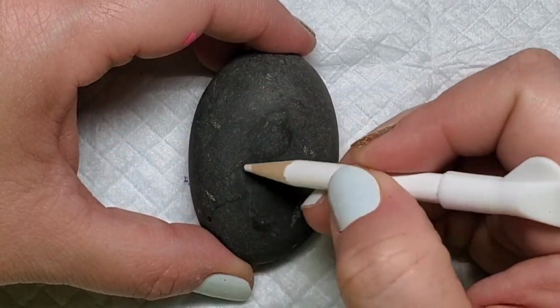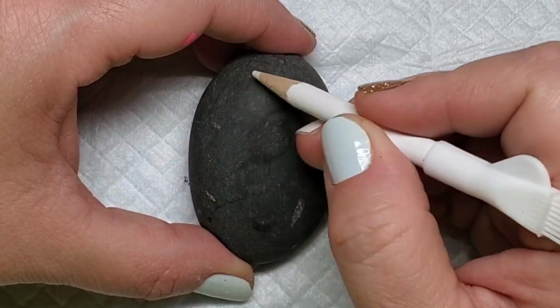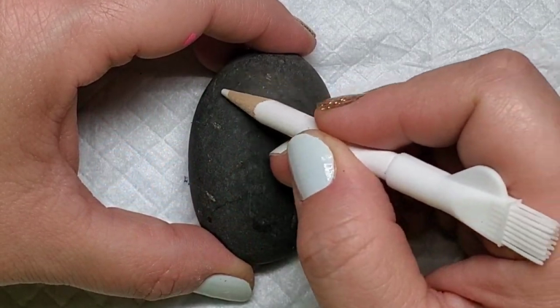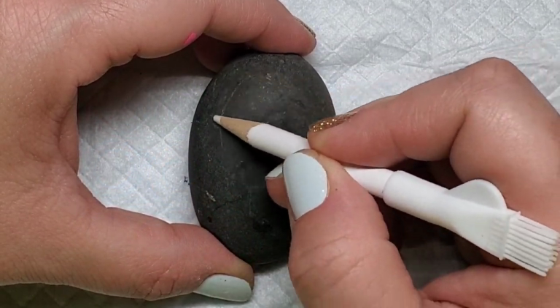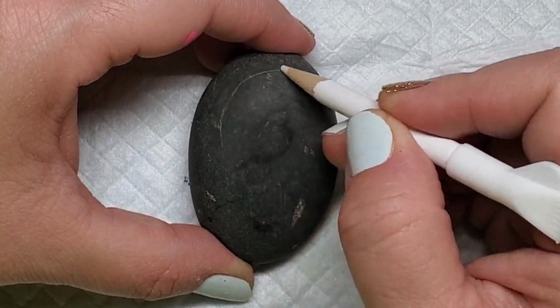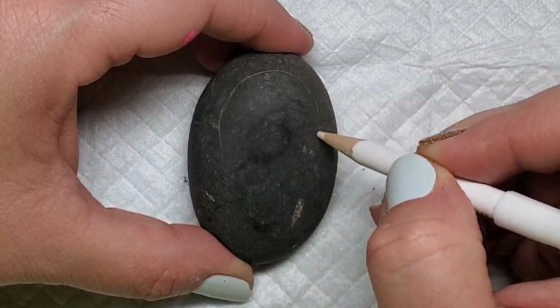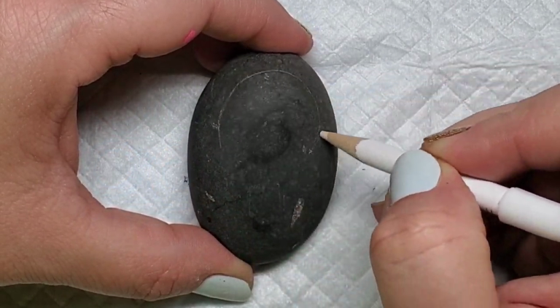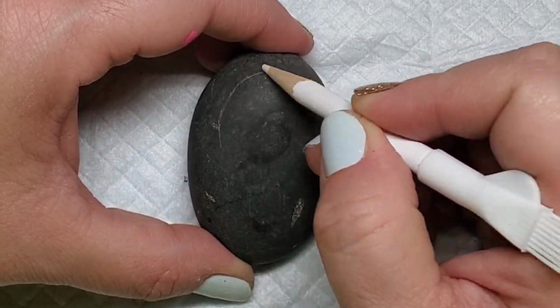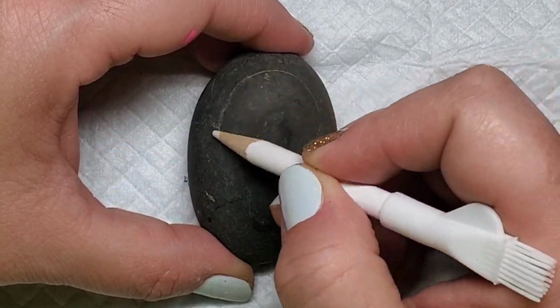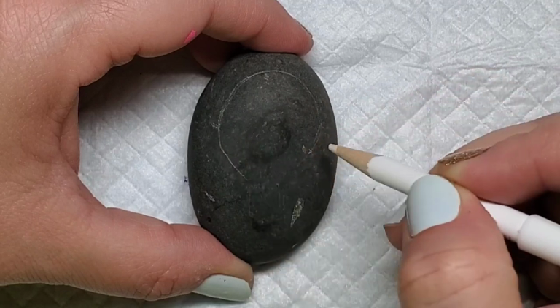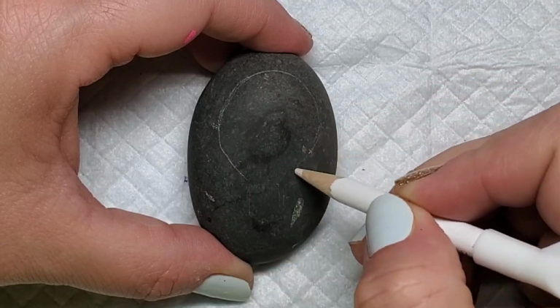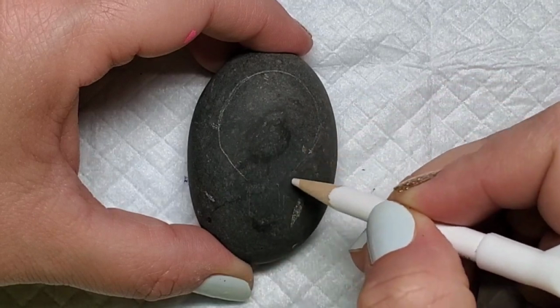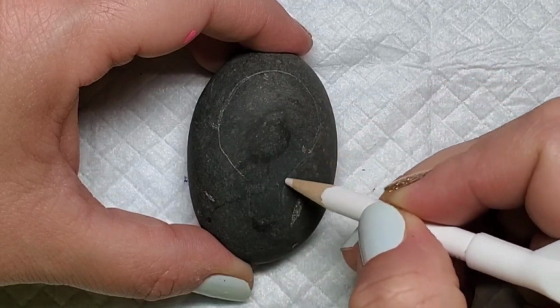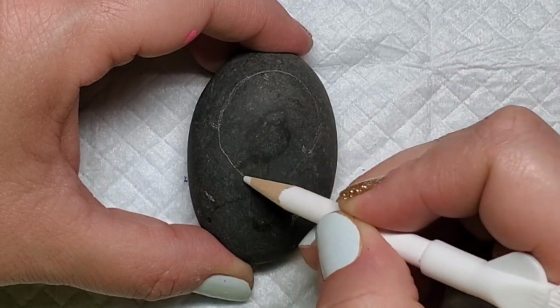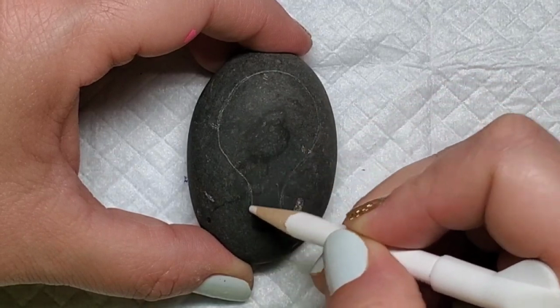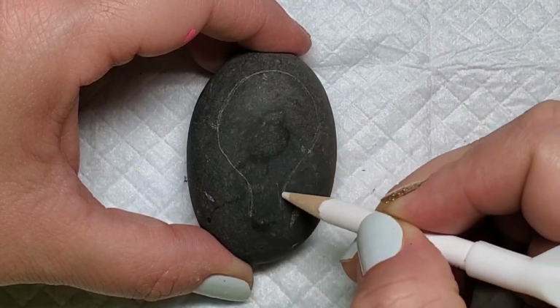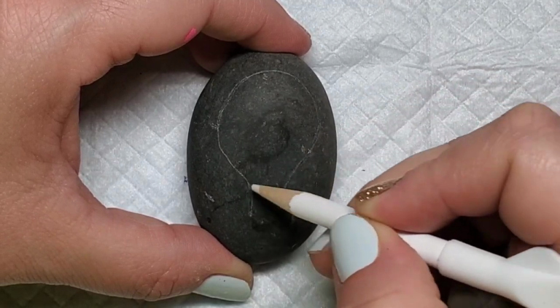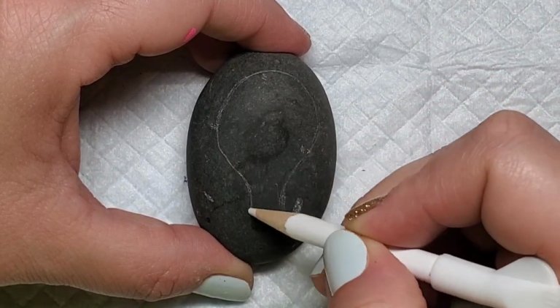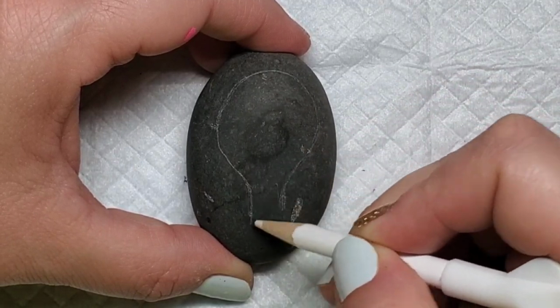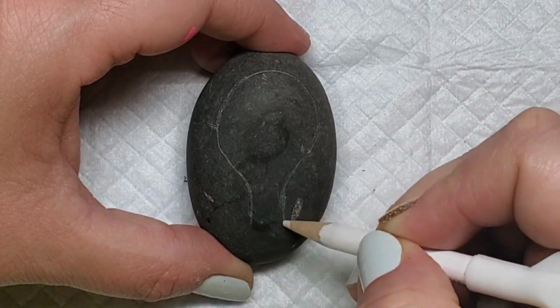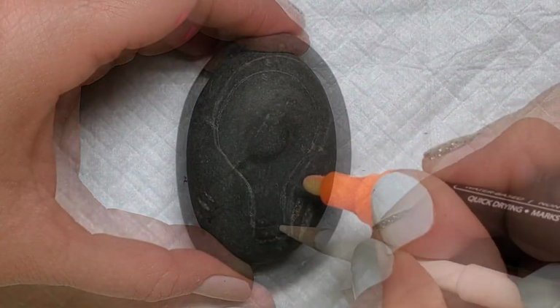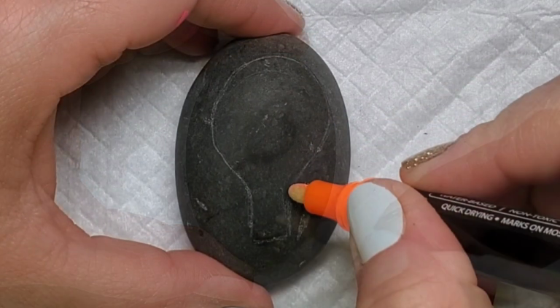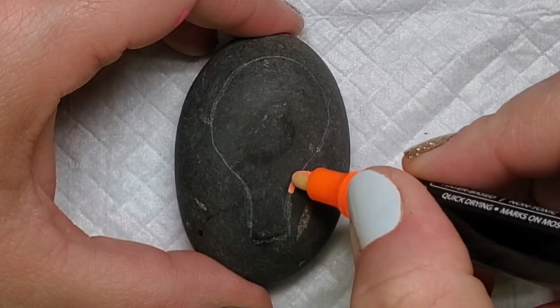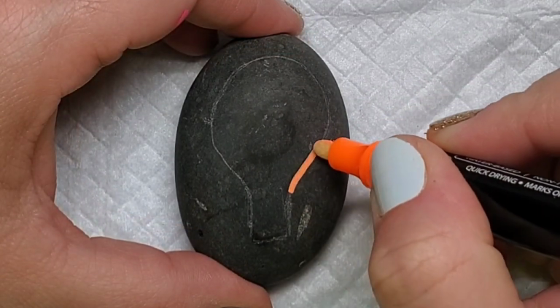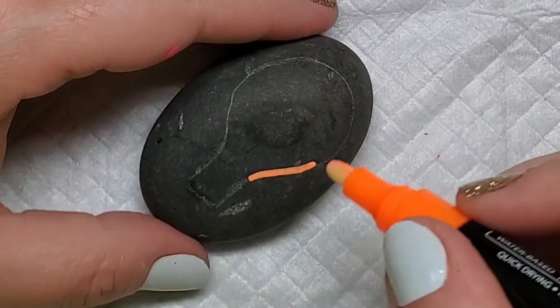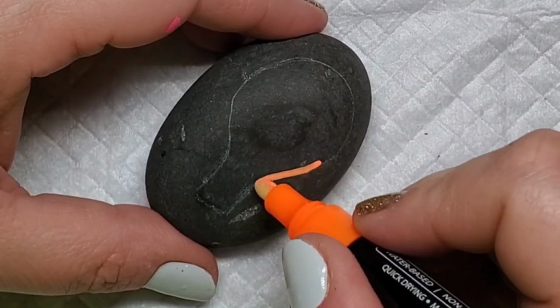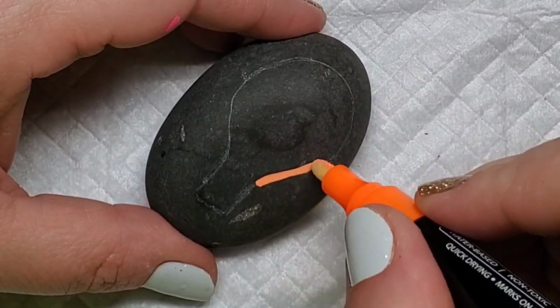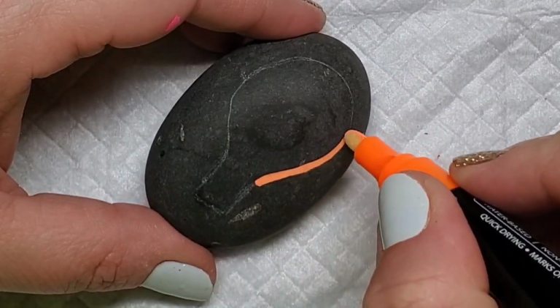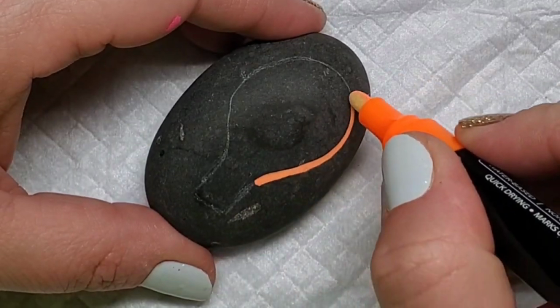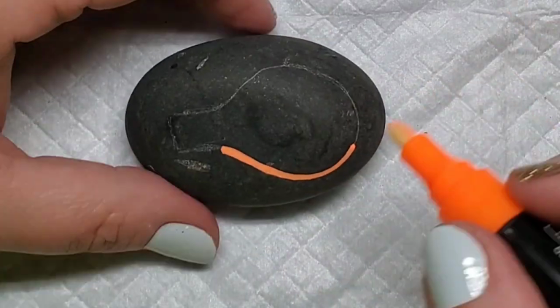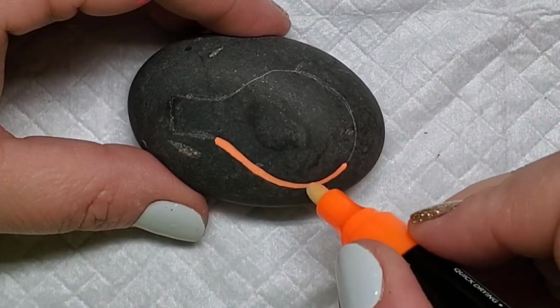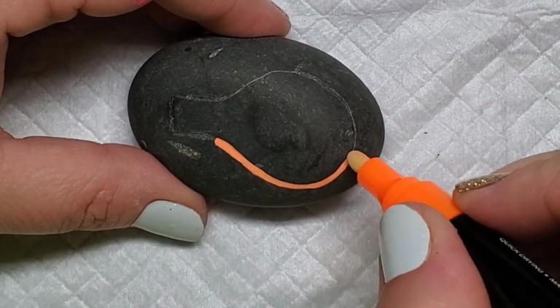I decided I wanted to make some neon effect light bulbs for International Drop a Rock Day on July 3rd, because the theme is 'Be the Light.' I started by lining up the design with a chalk pencil.